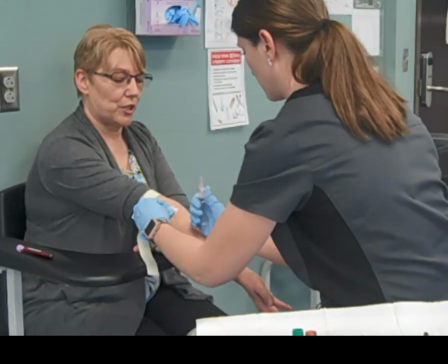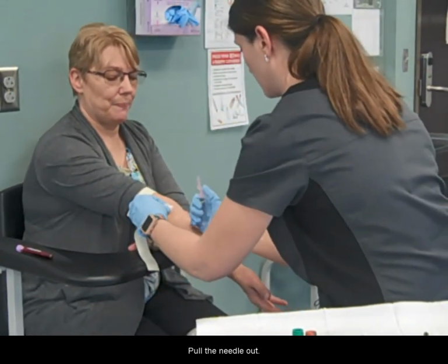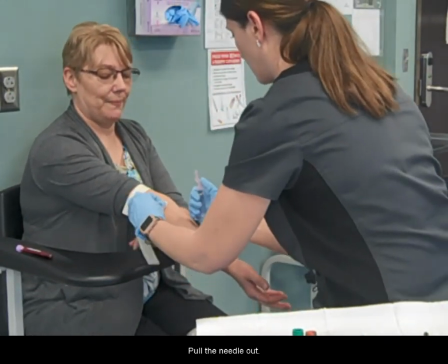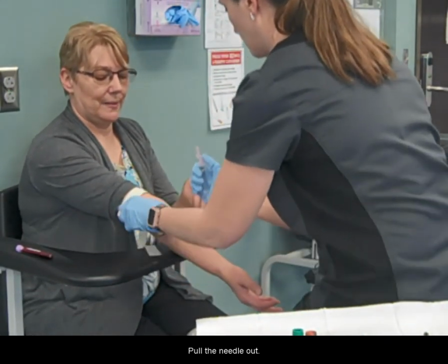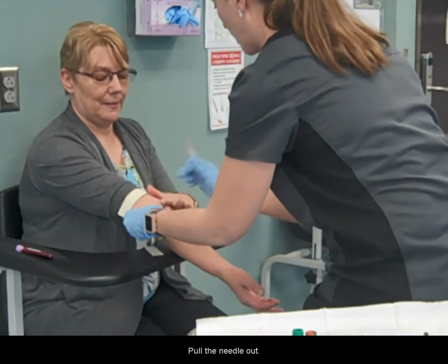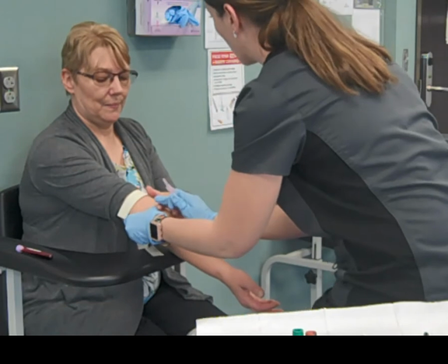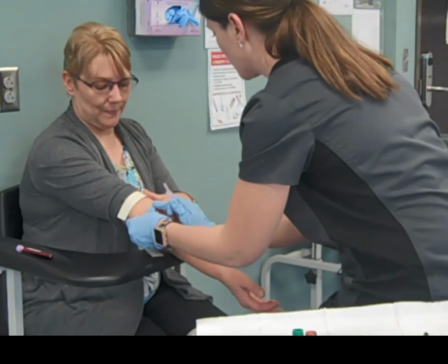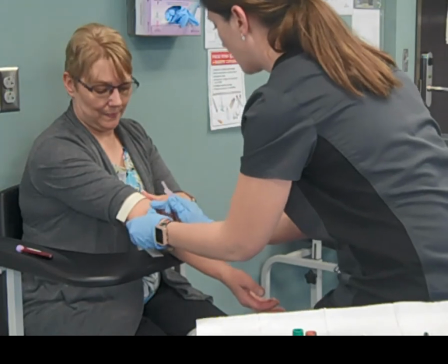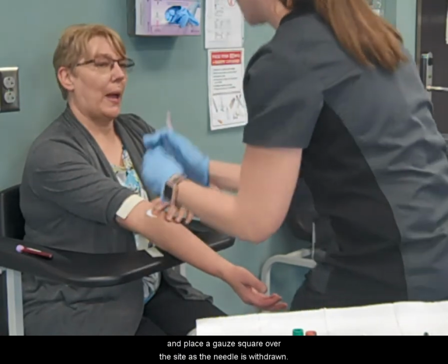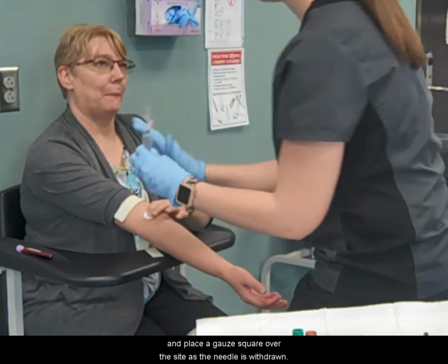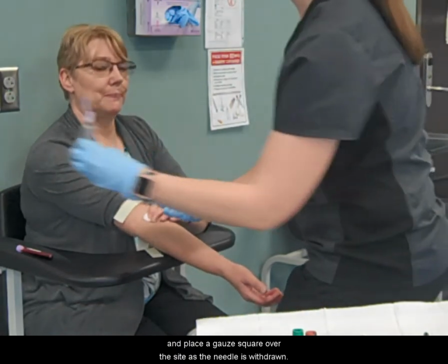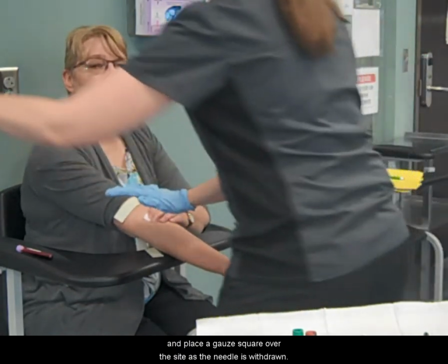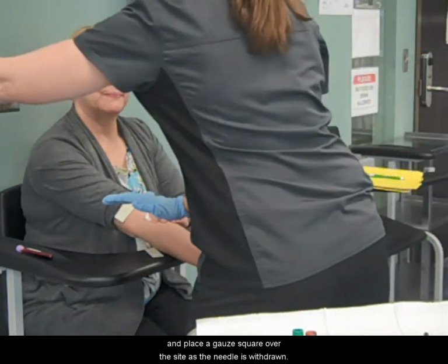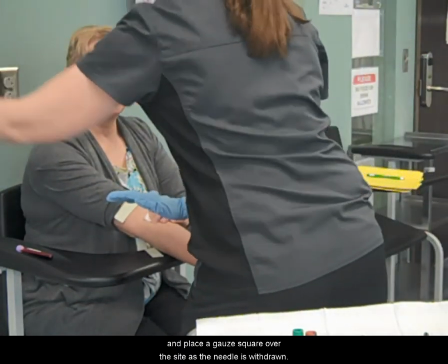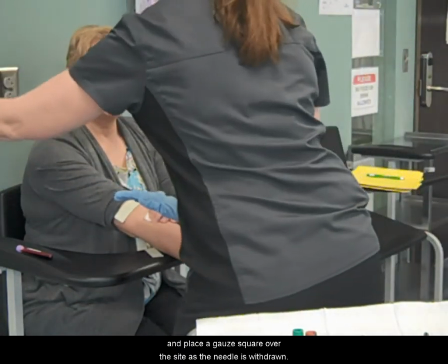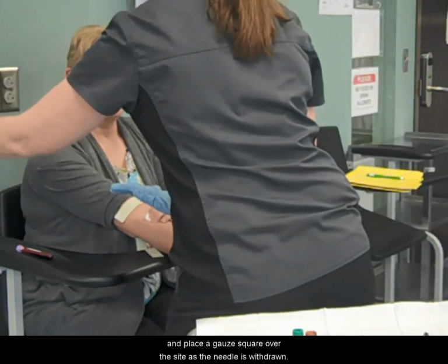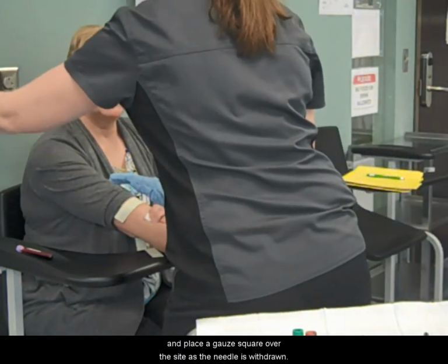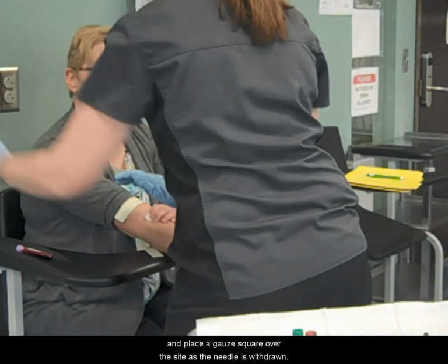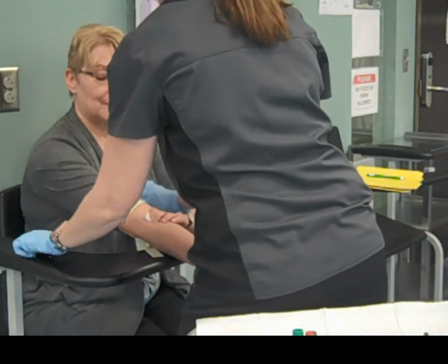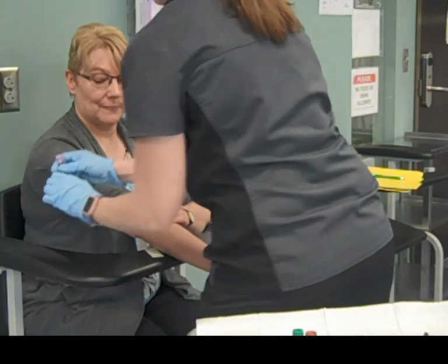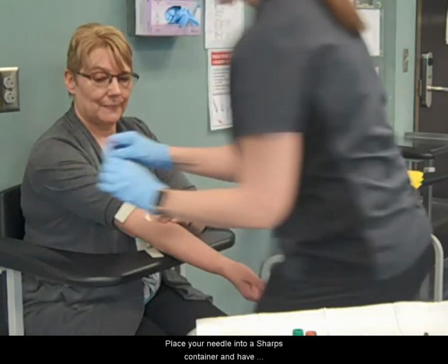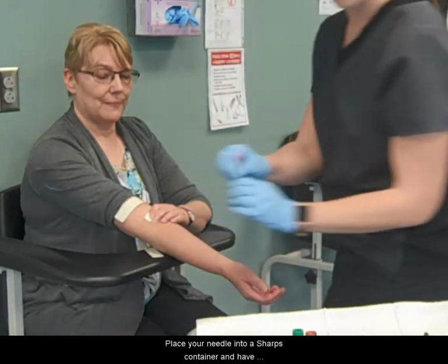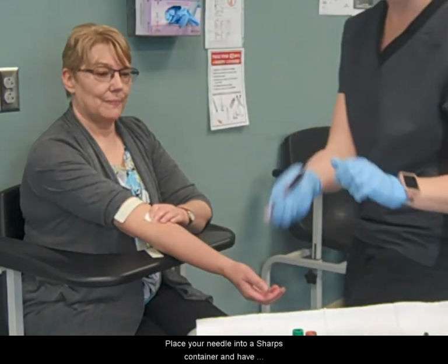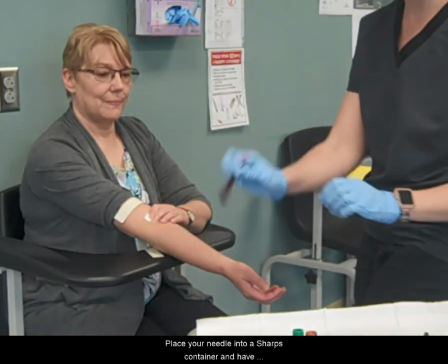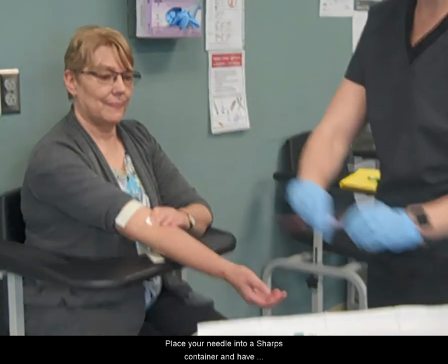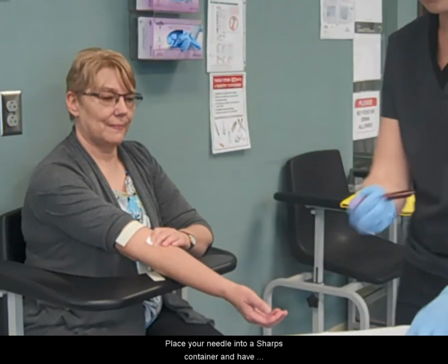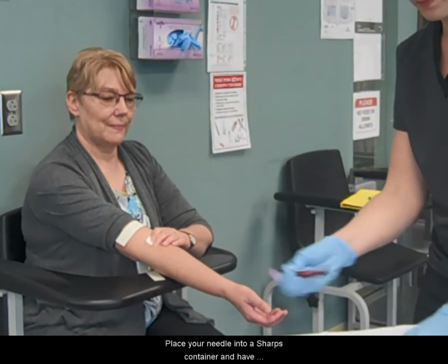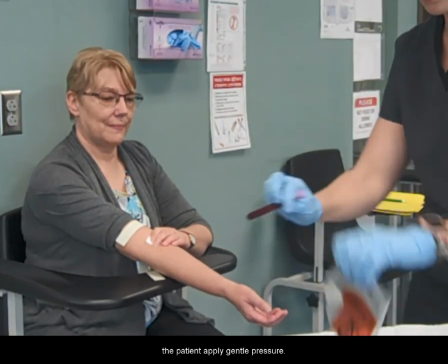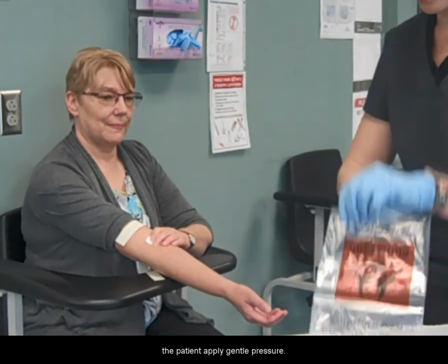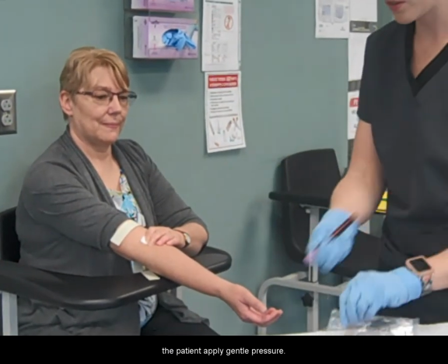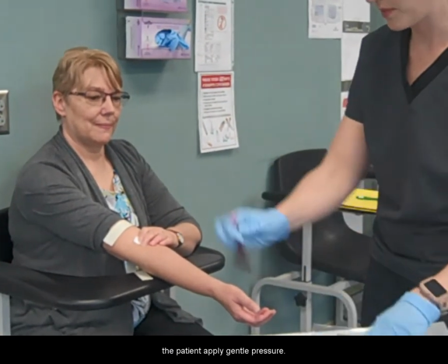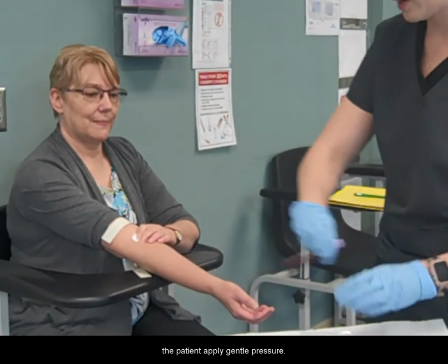Pull the needle out and place a gauze square over the site as the needle is withdrawn. Make sure your needle is in a sharps container and have the patient apply gentle pressure.